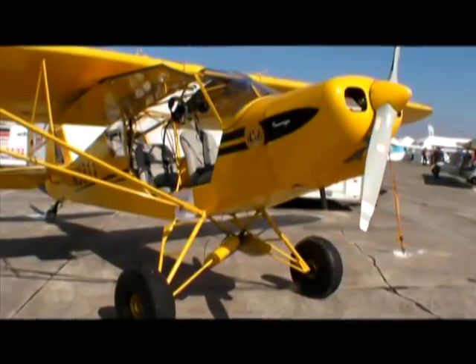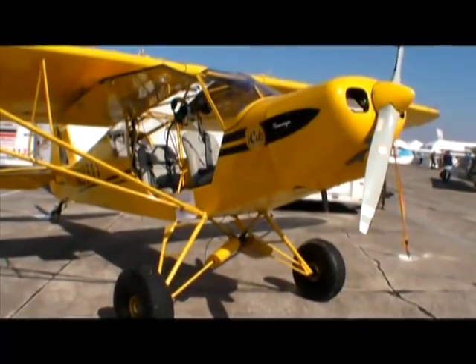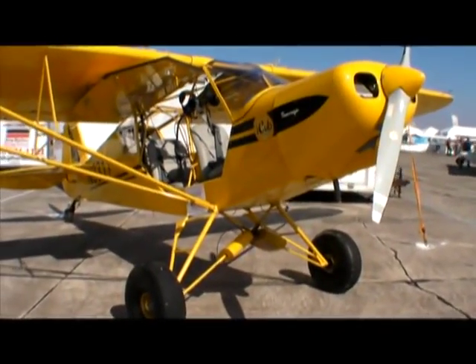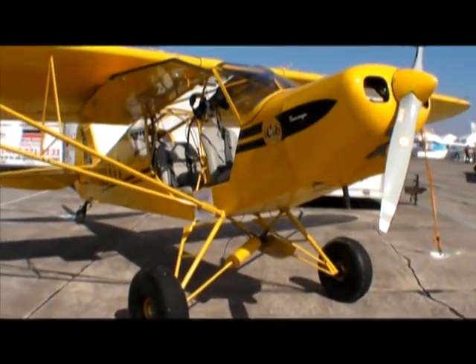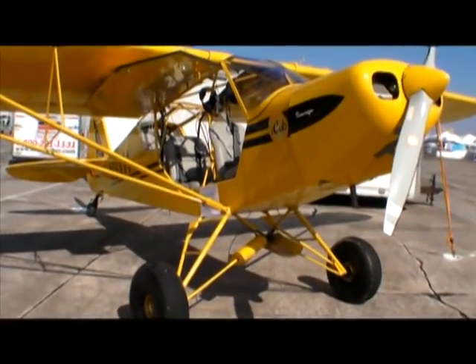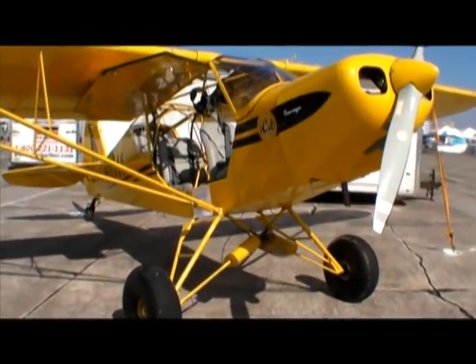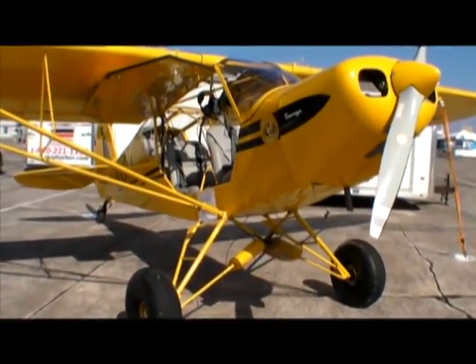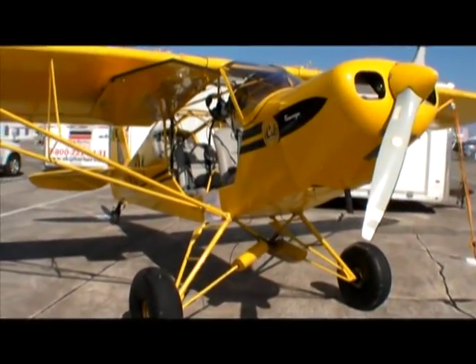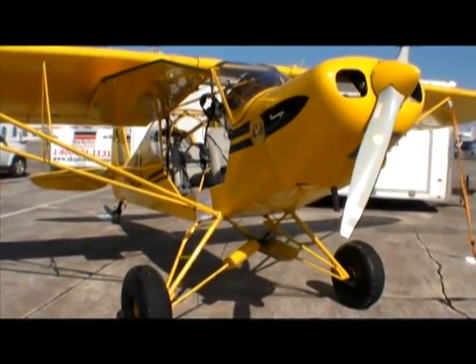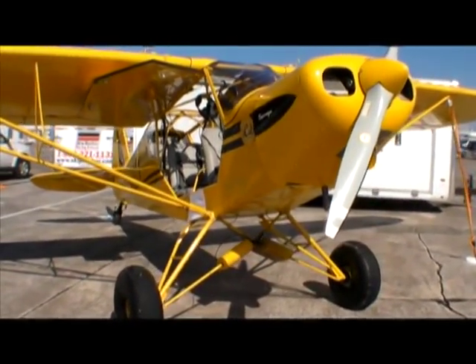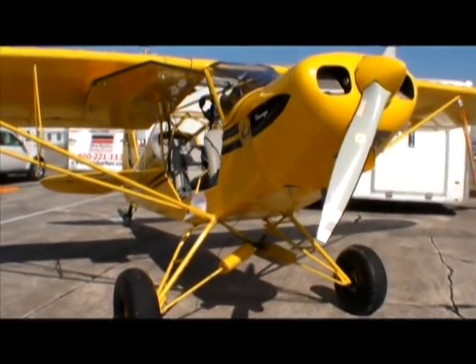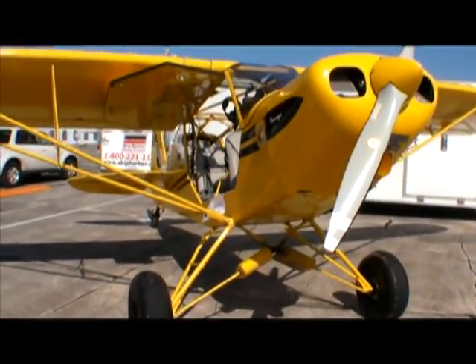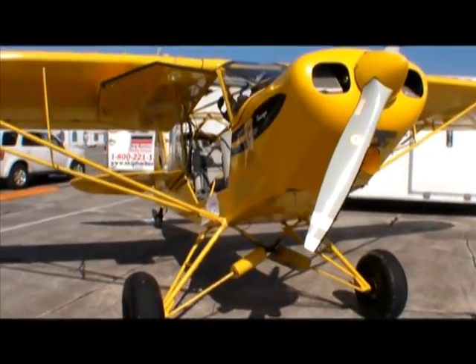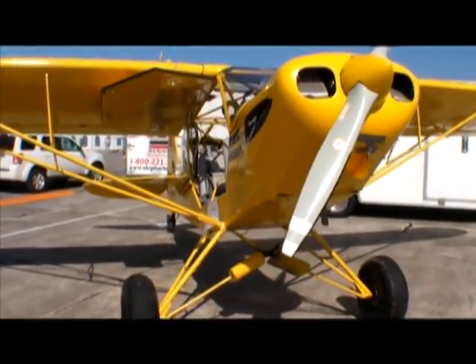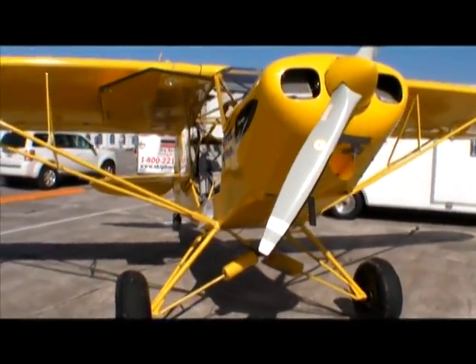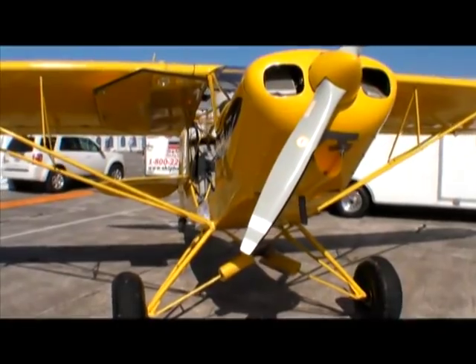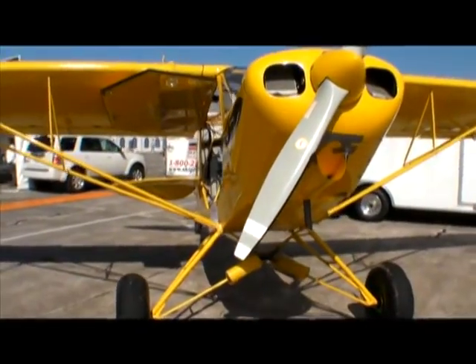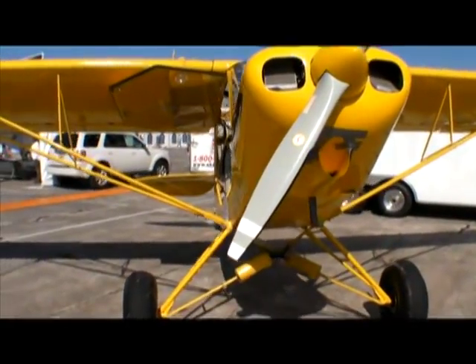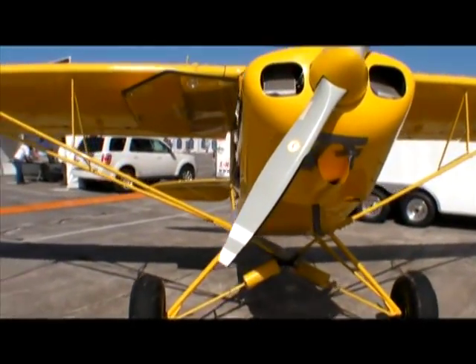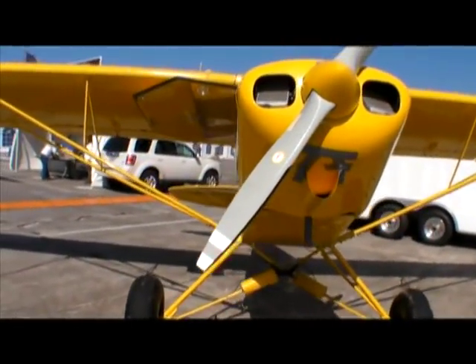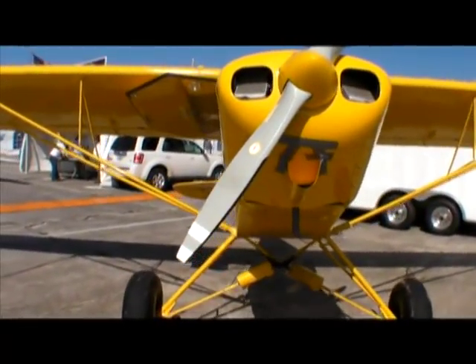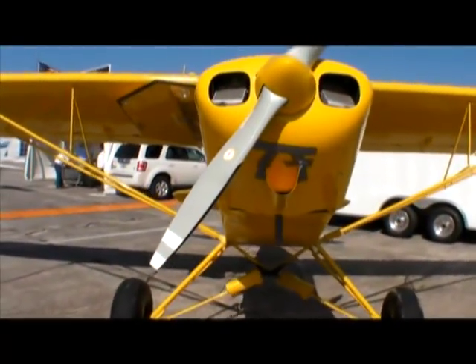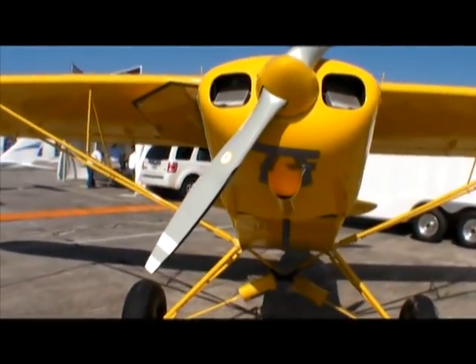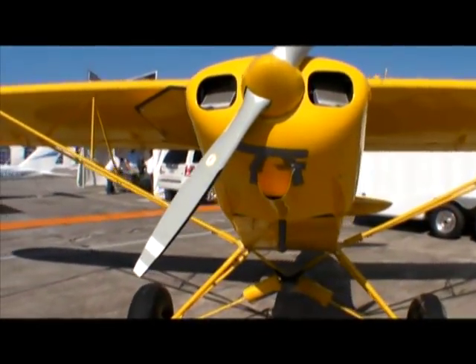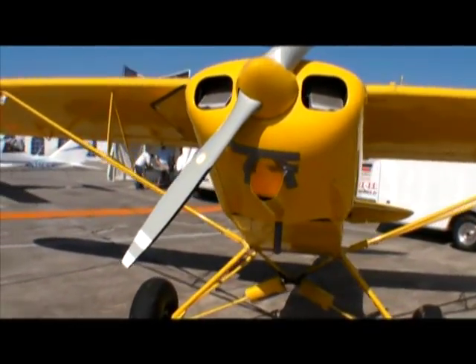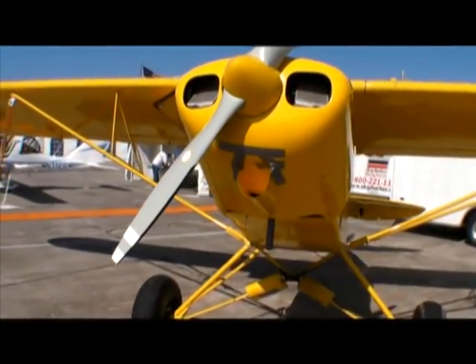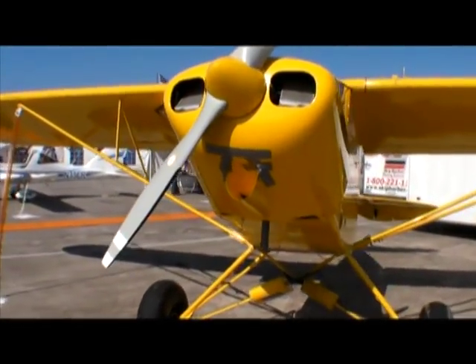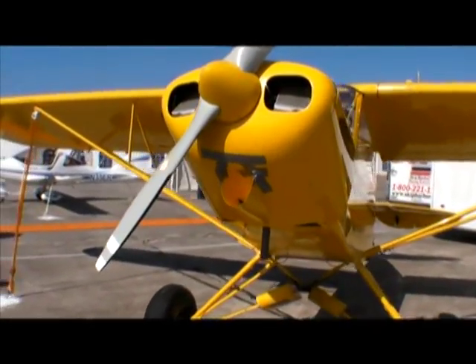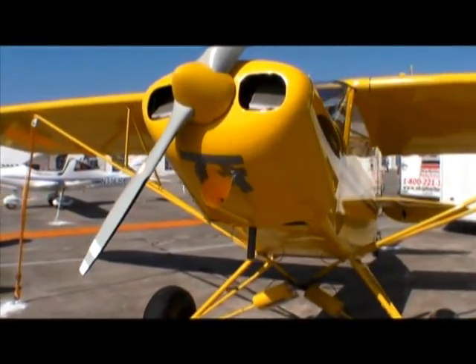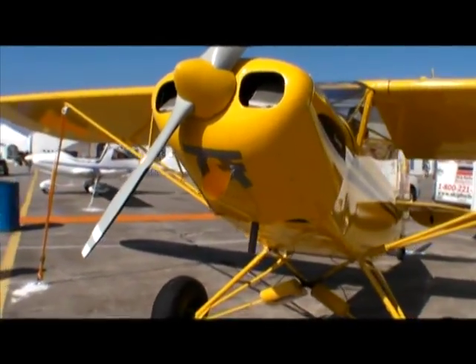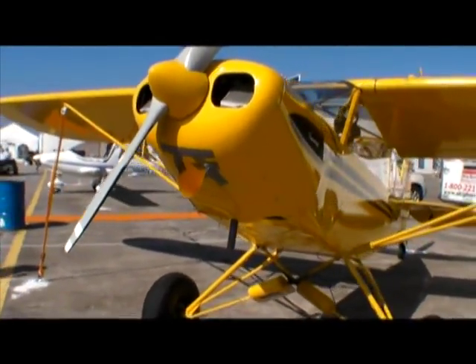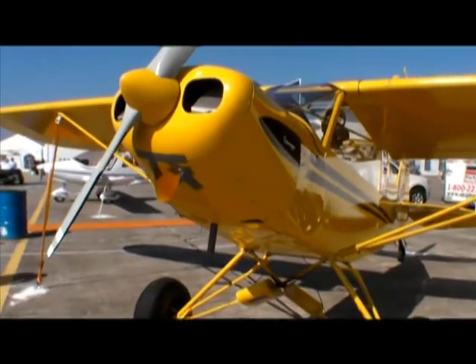Hello everyone, this is Paul Bertorelli reporting from the Sport Aviation Expo in Sebring, Florida, where Cub clones are a big deal this year. You can hardly open a car door without bumping into one.